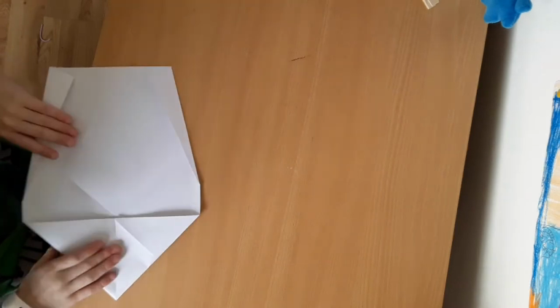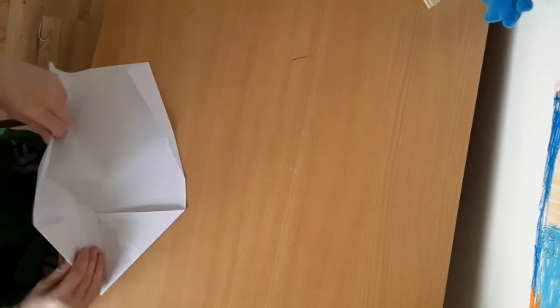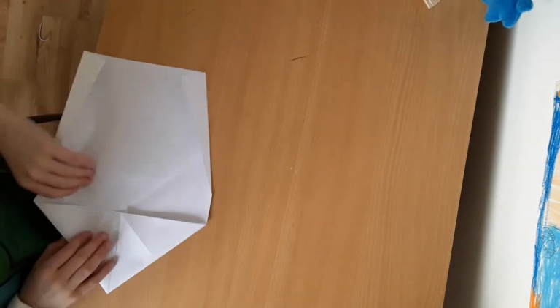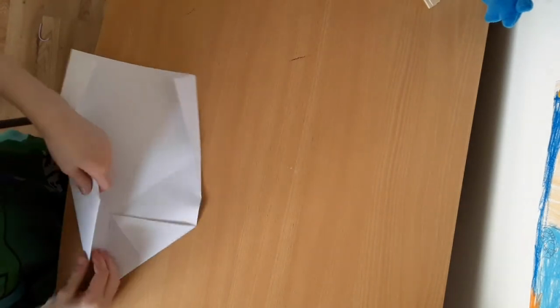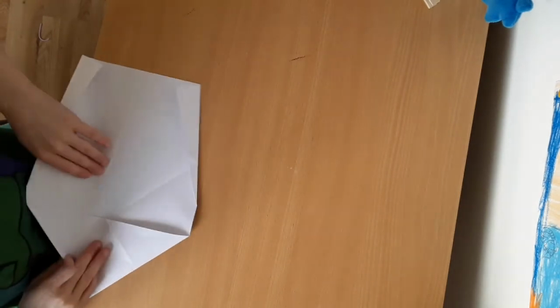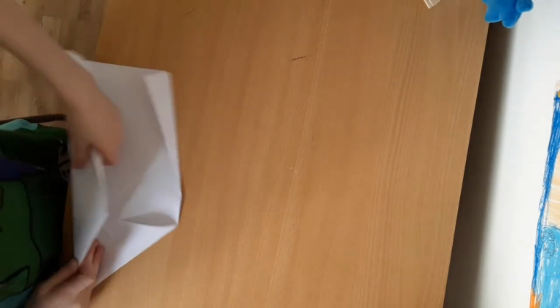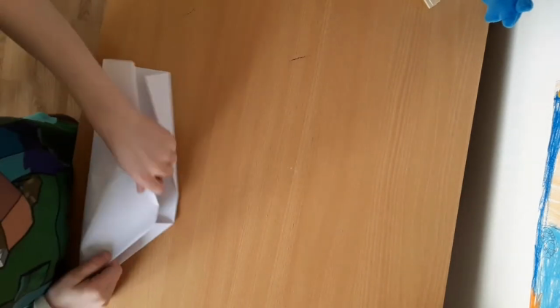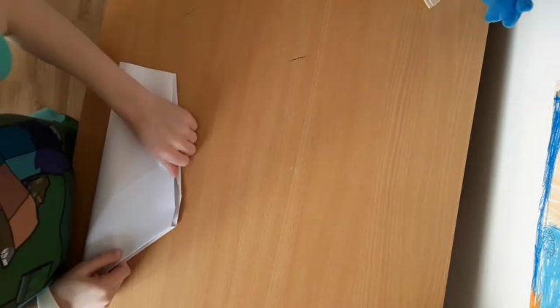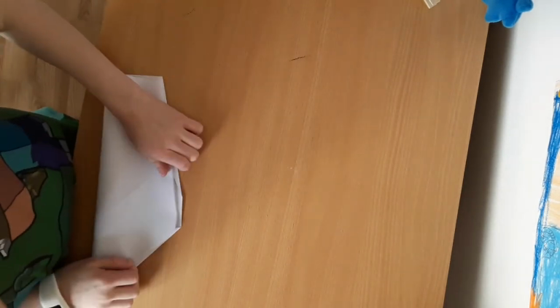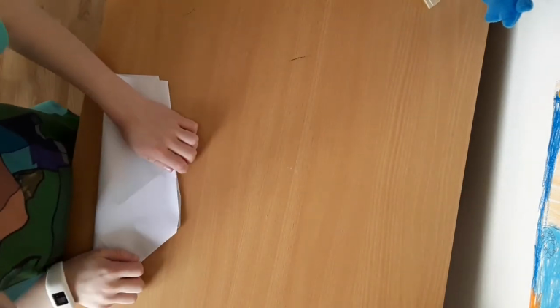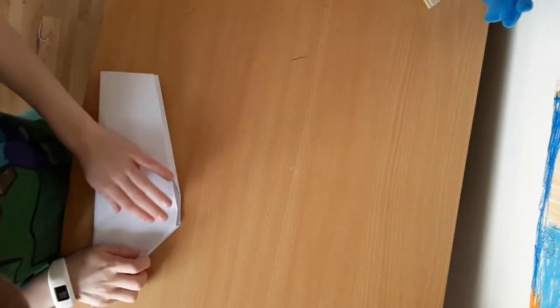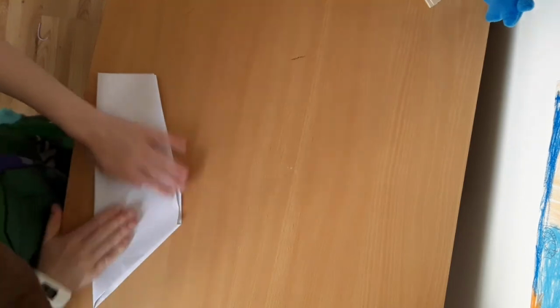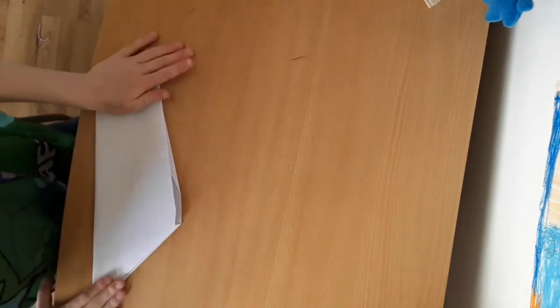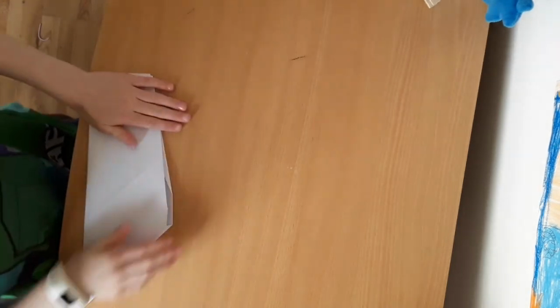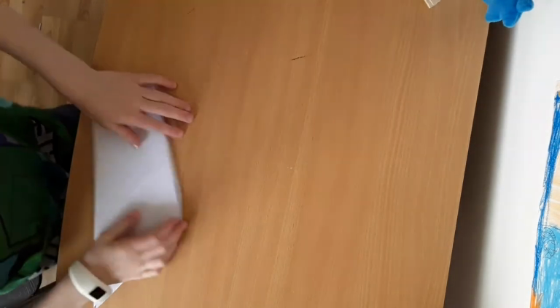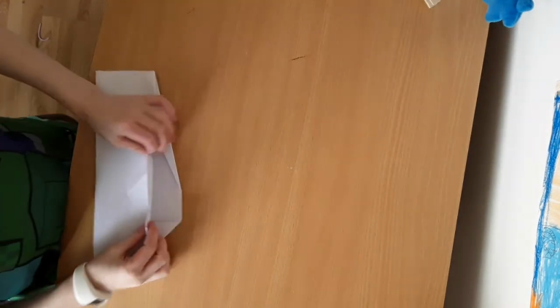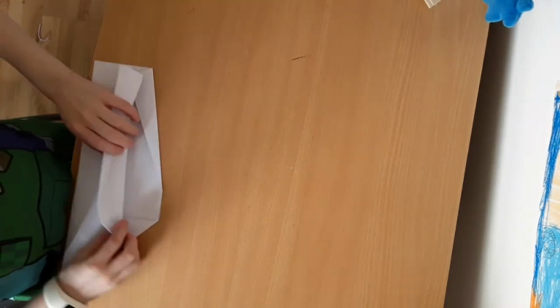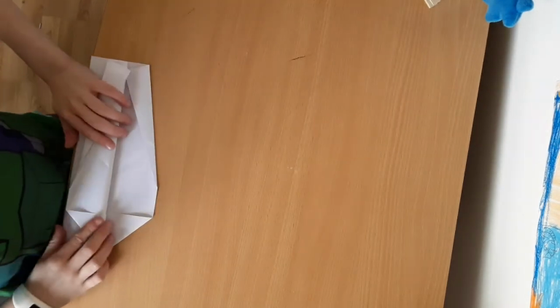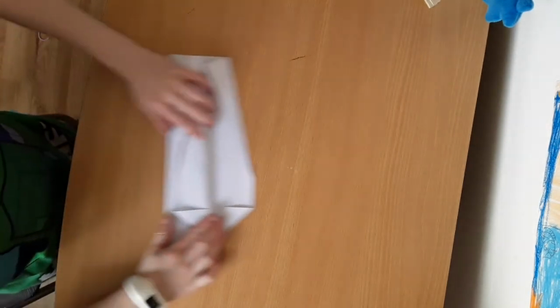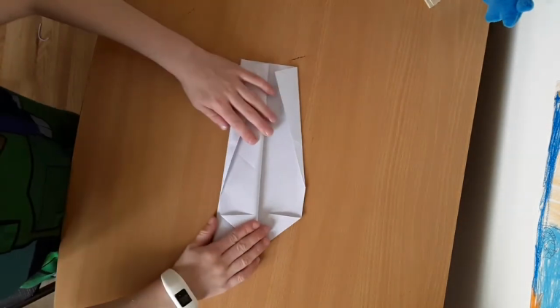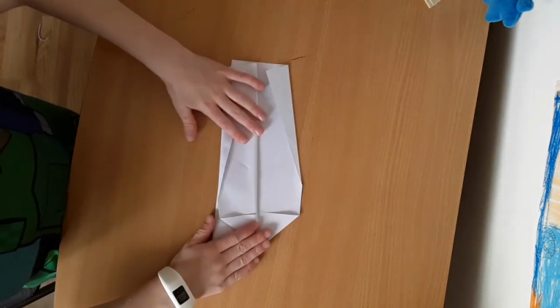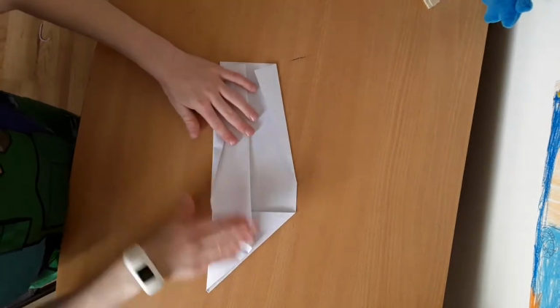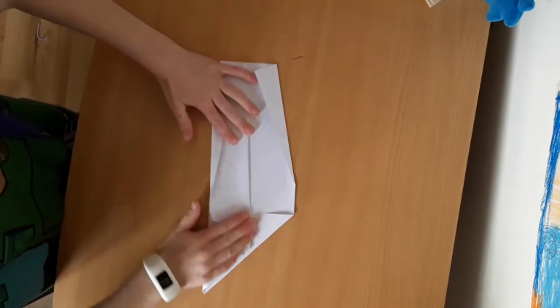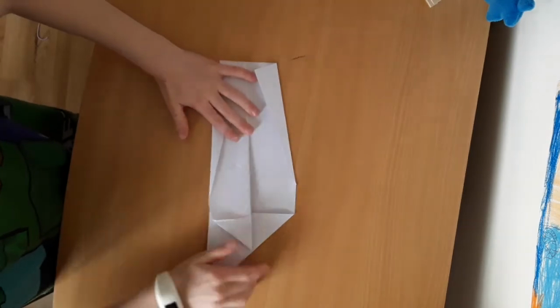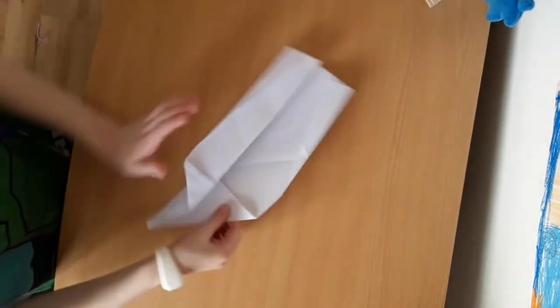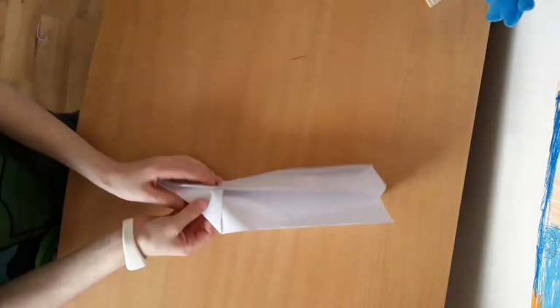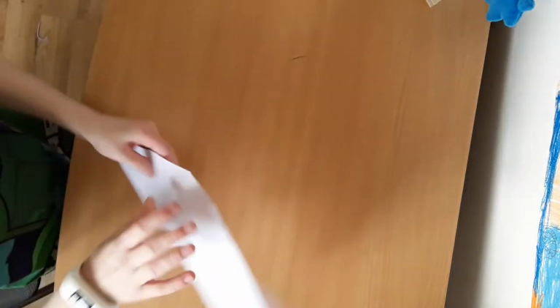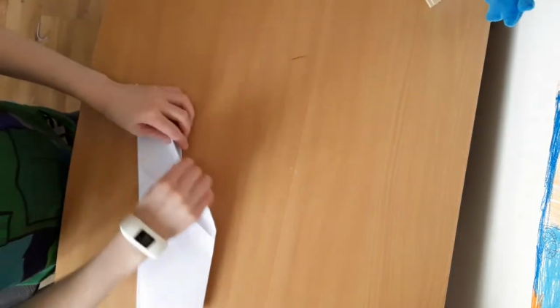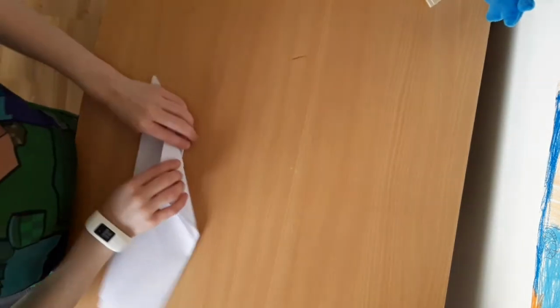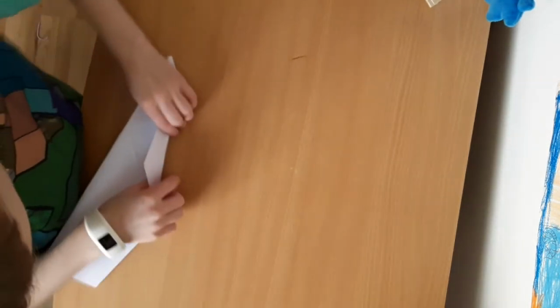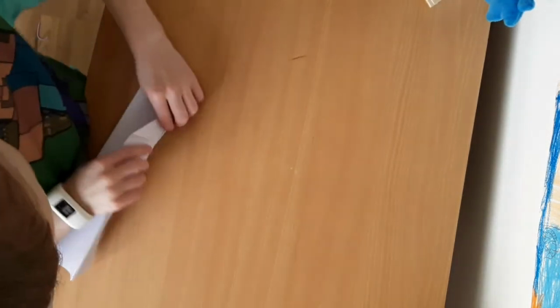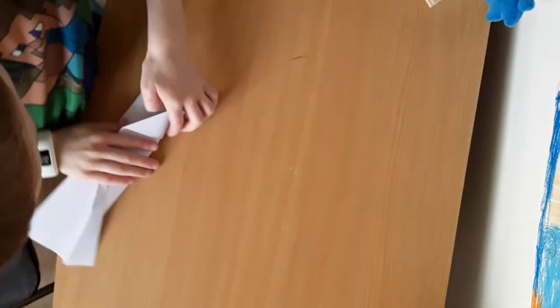Fold it in half. Then fold this top bit down to the other like that. Copy on either side.